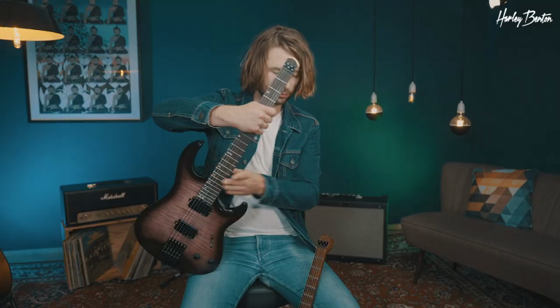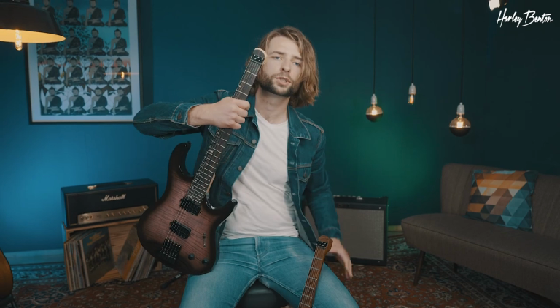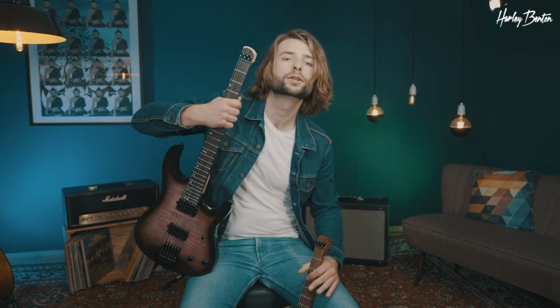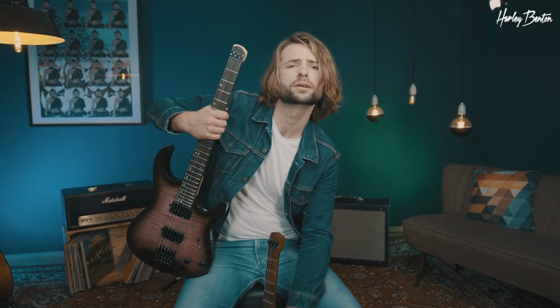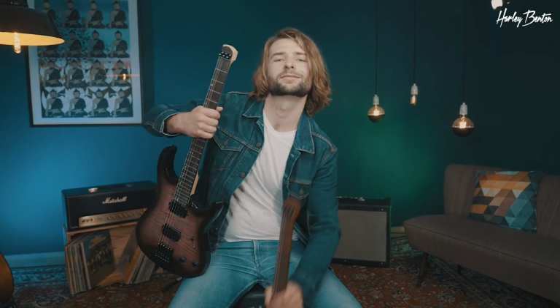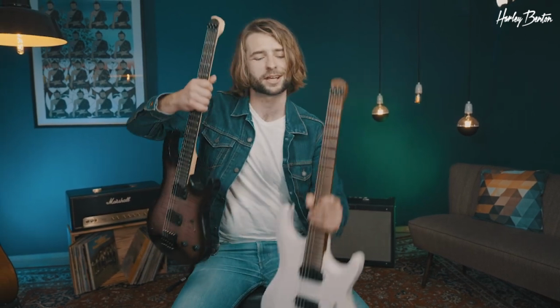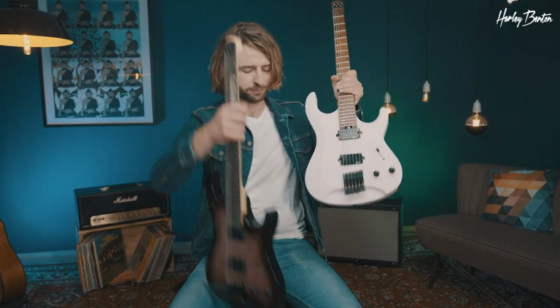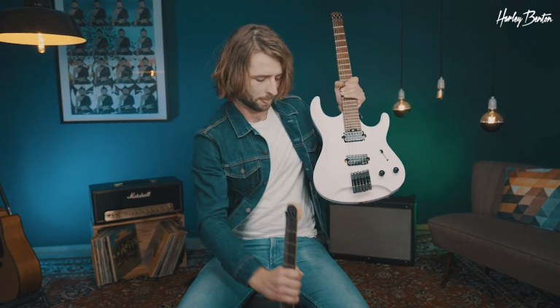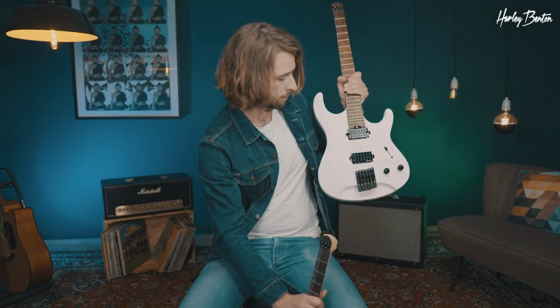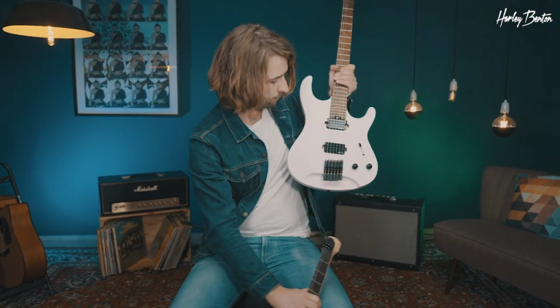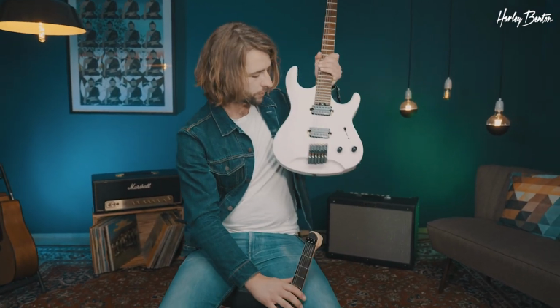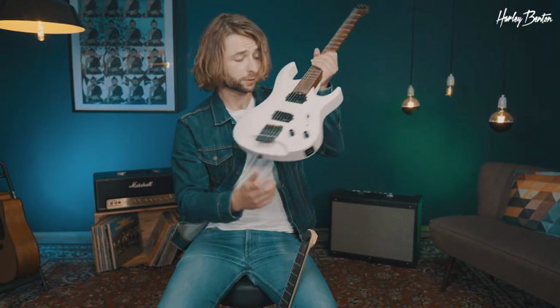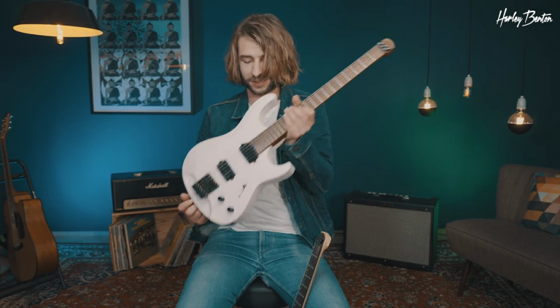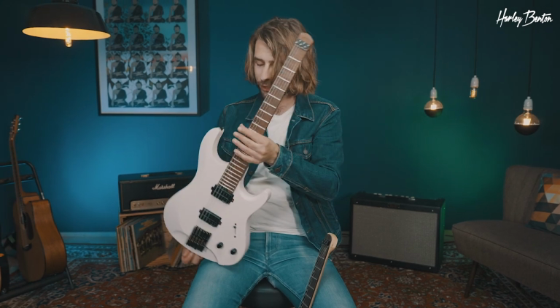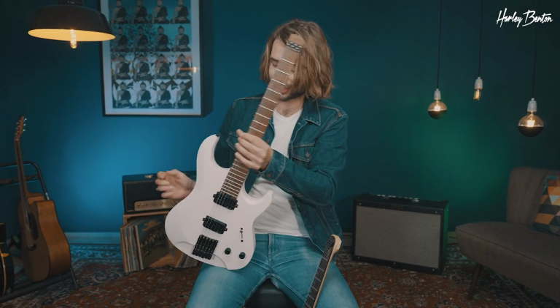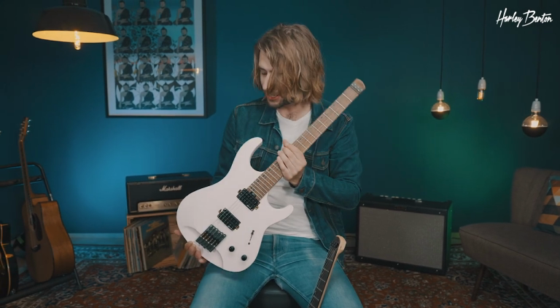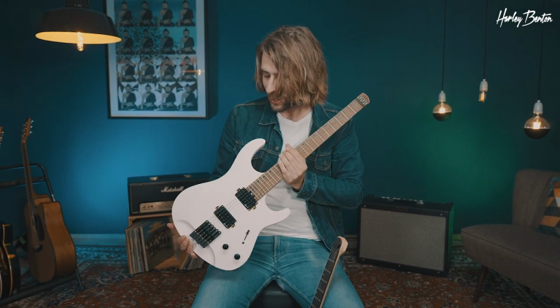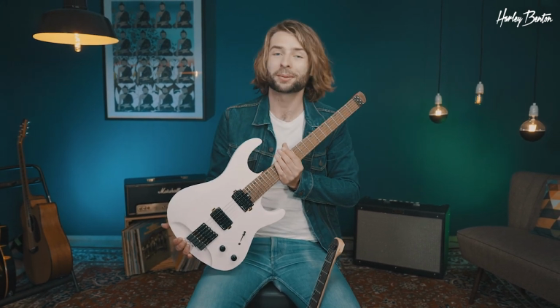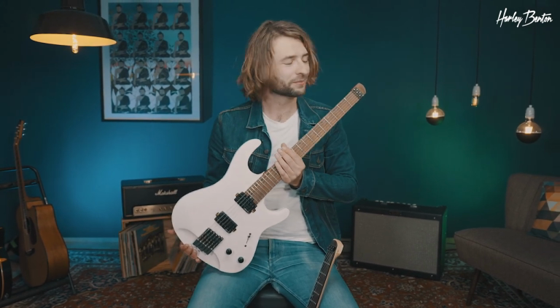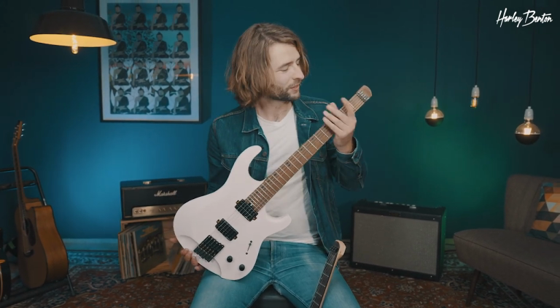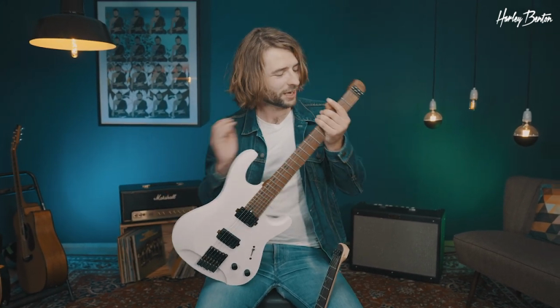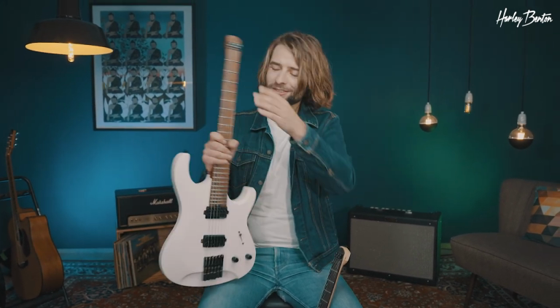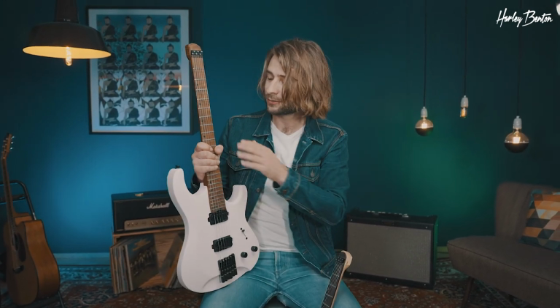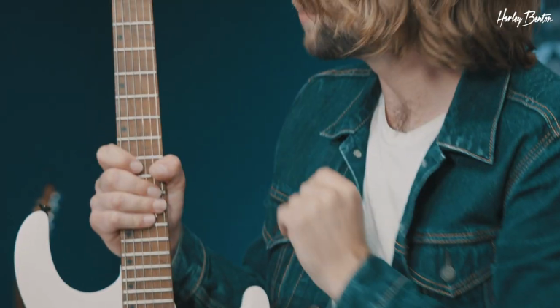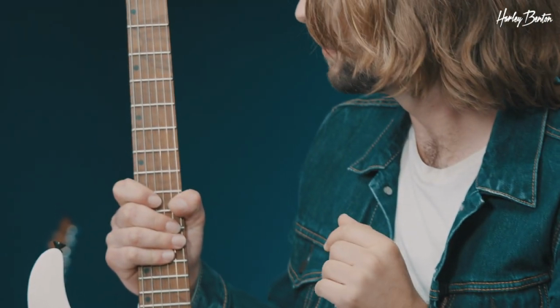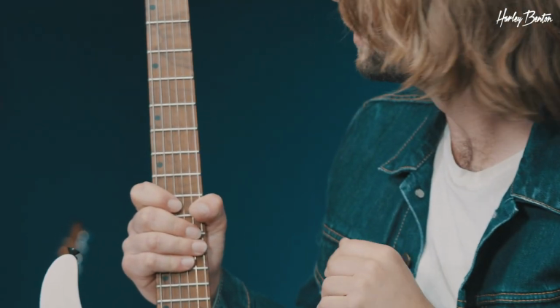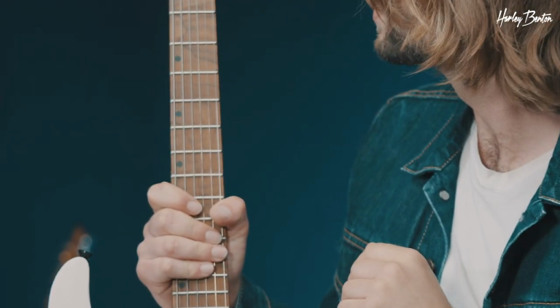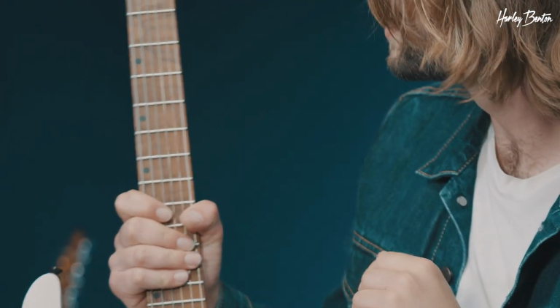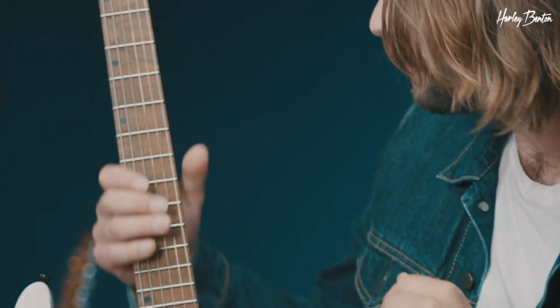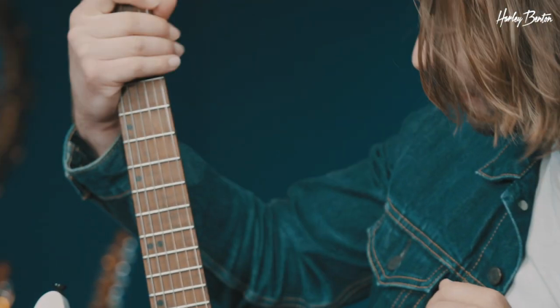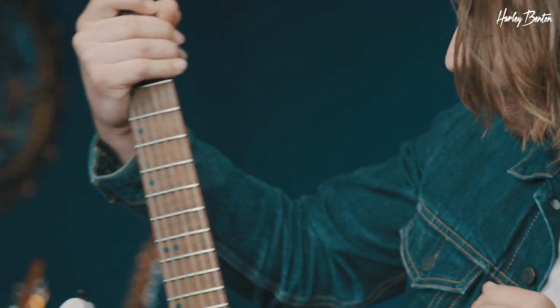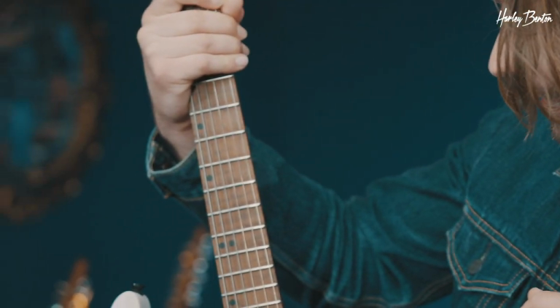Let's switch over to the flat top. This one is a gorgeous satin shell pink. The neck is flamed baked maple — looks gorgeous, creamy, caramel-like.